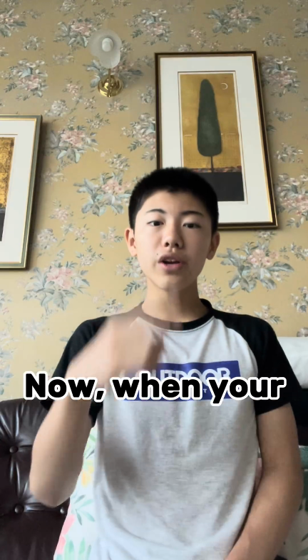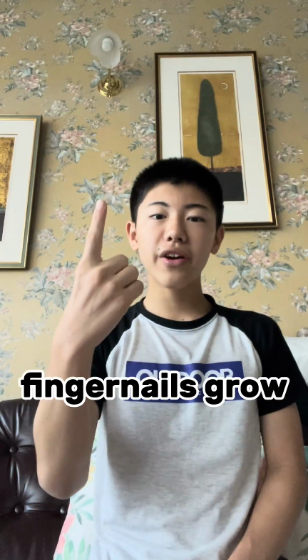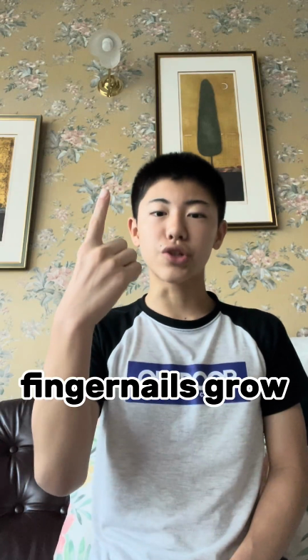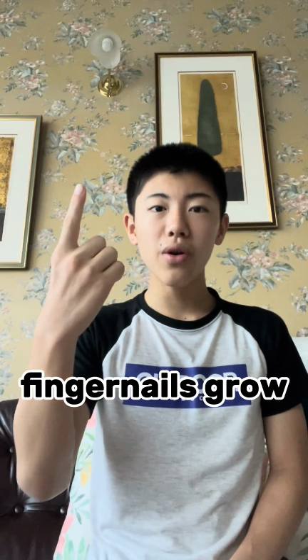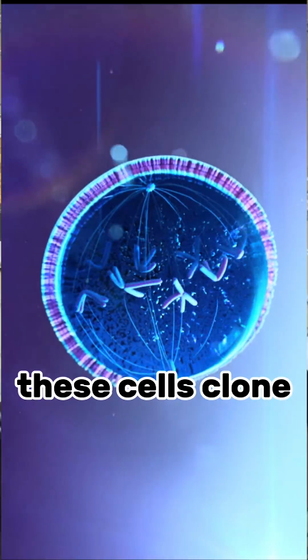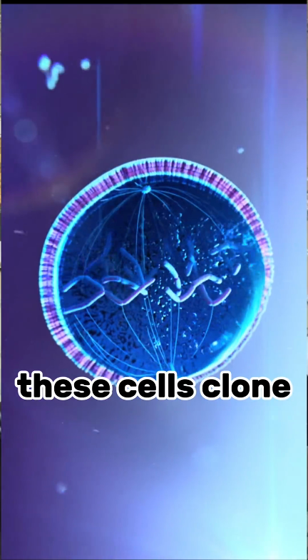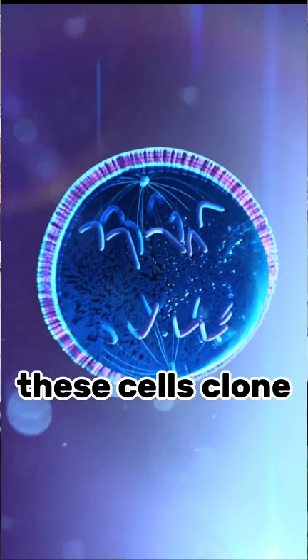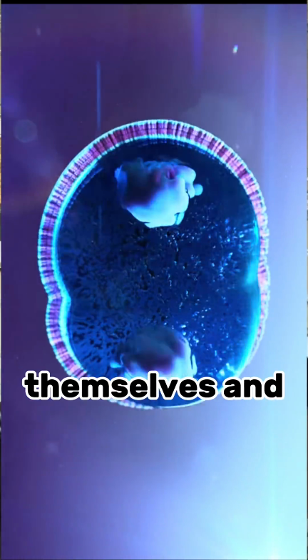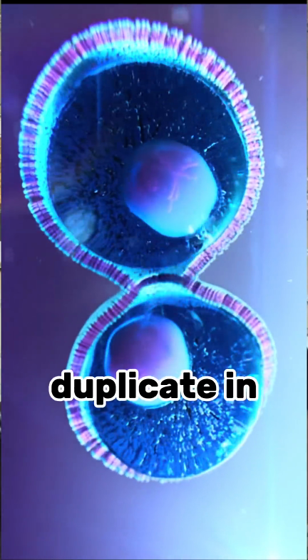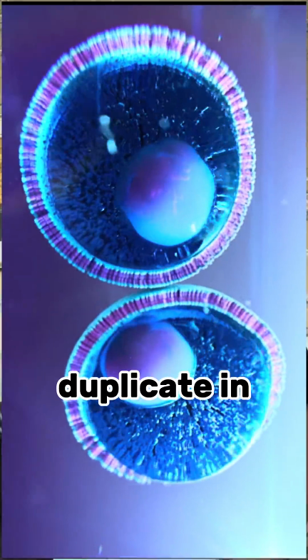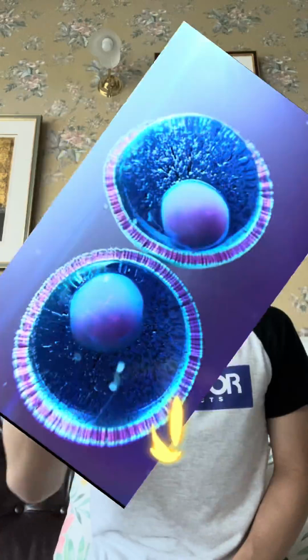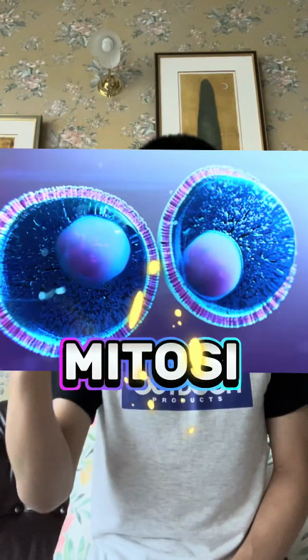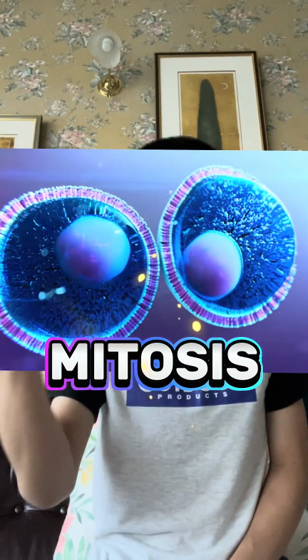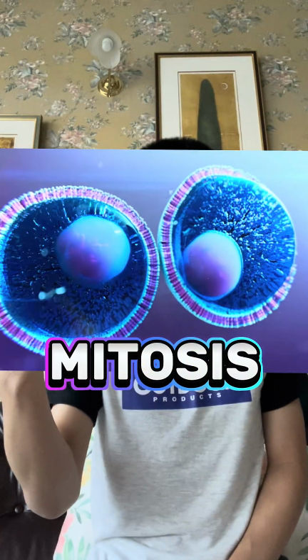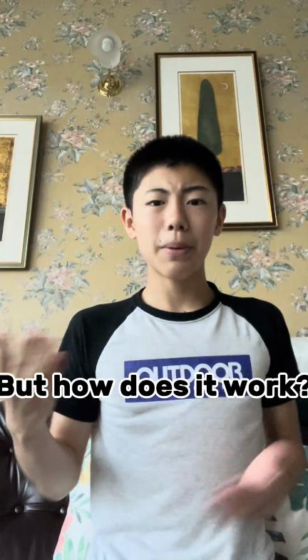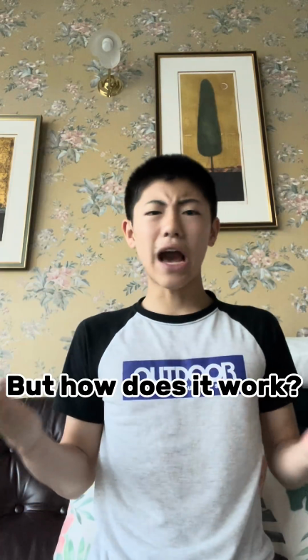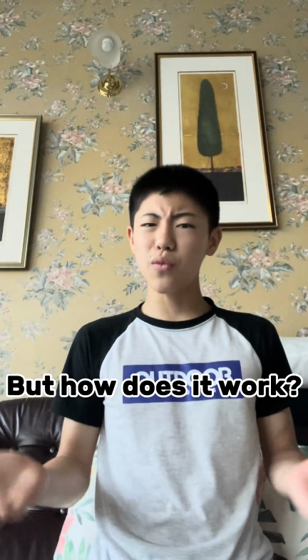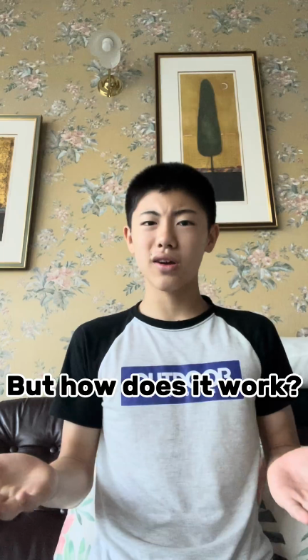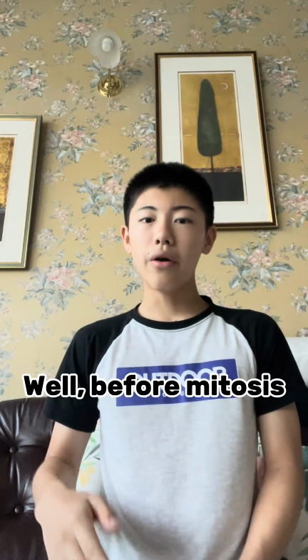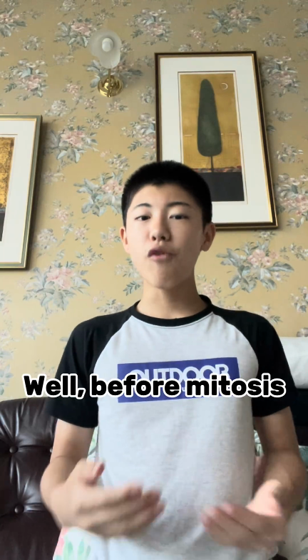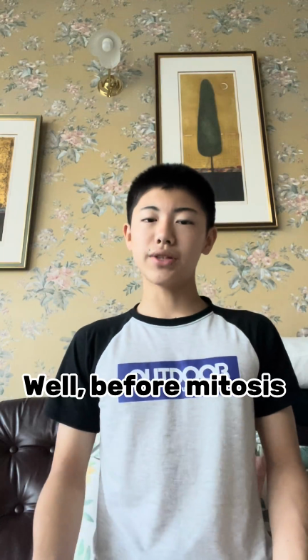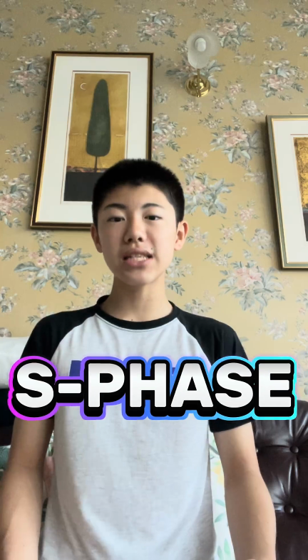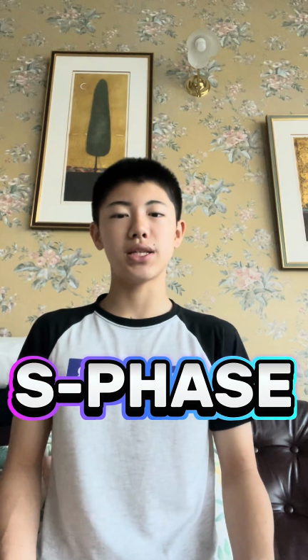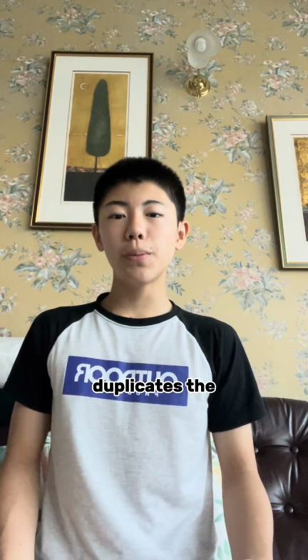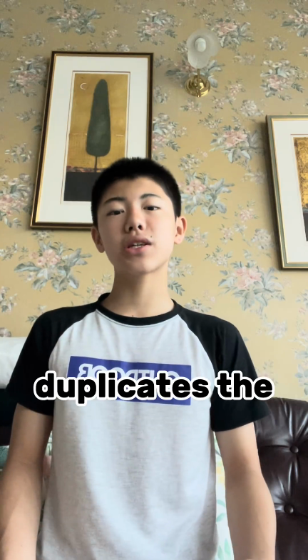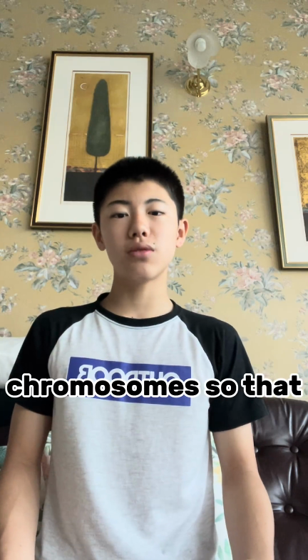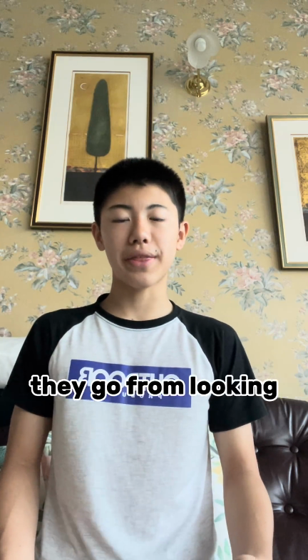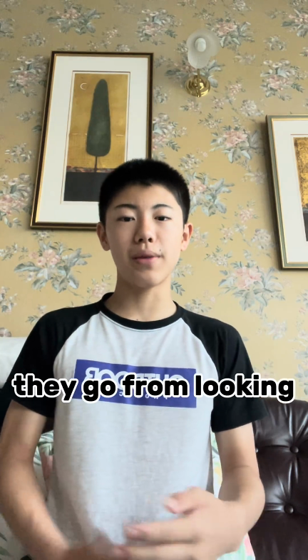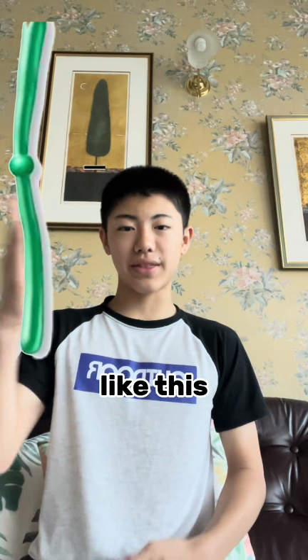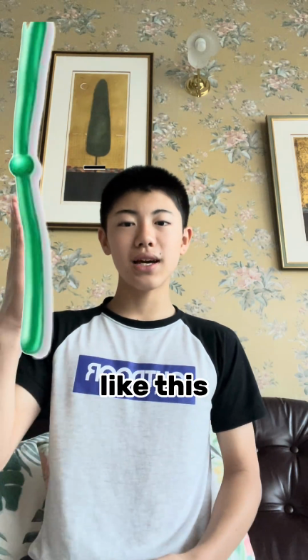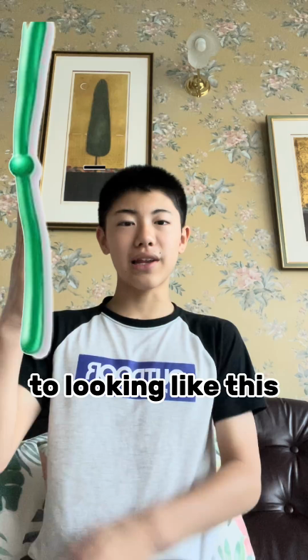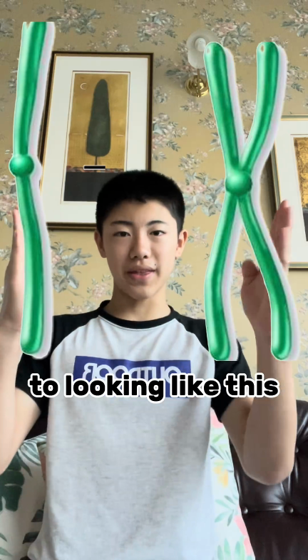When your fingernails grow, these cells clone themselves and duplicate in a process called mitosis. Before mitosis, S phase duplicates the chromosomes so that they go from looking like this to looking like this.